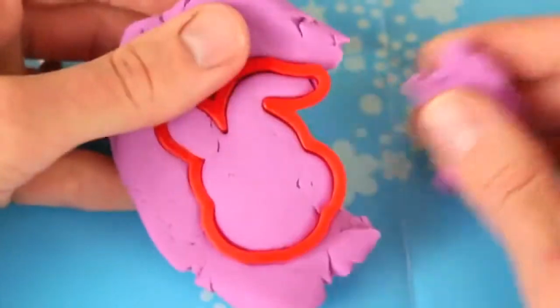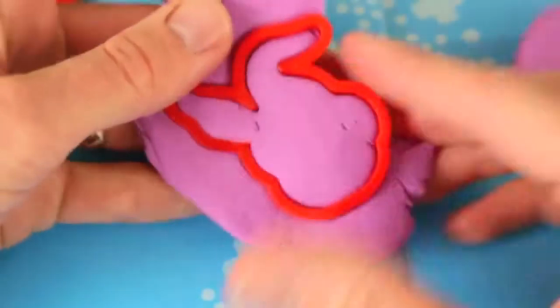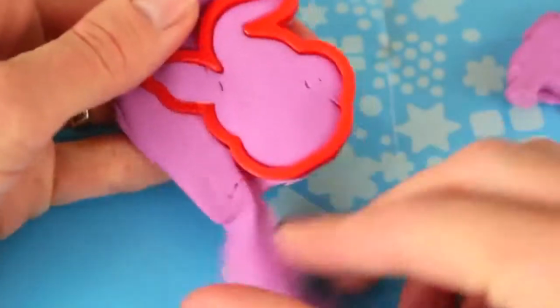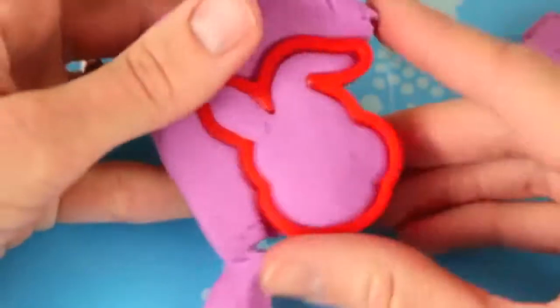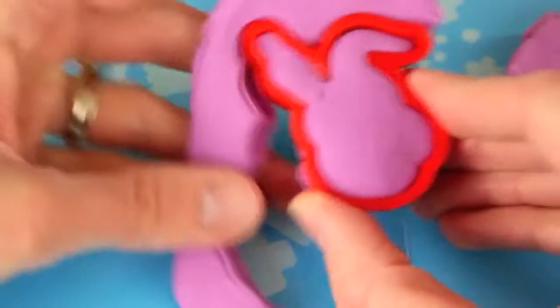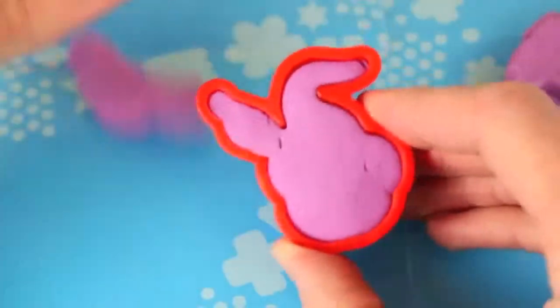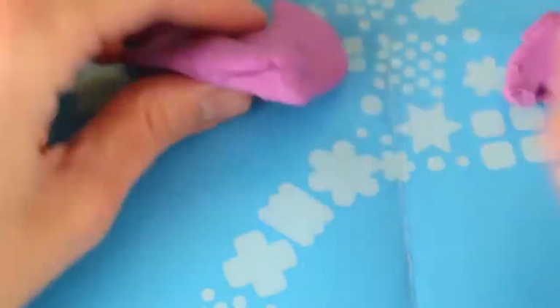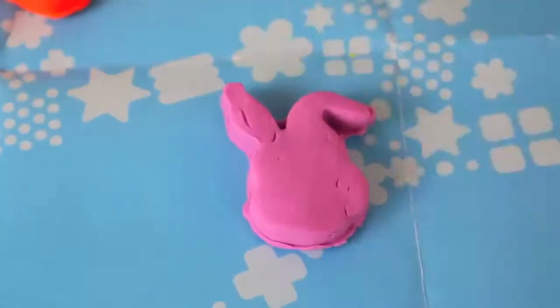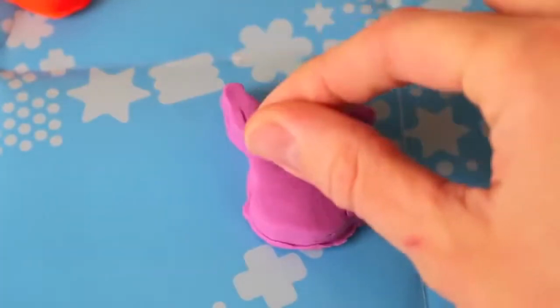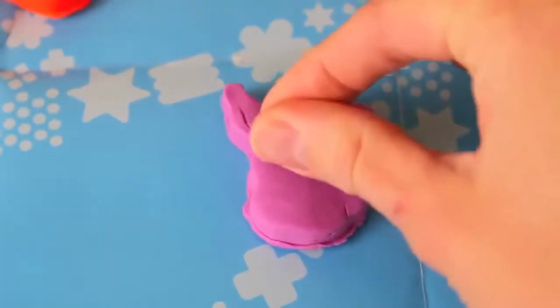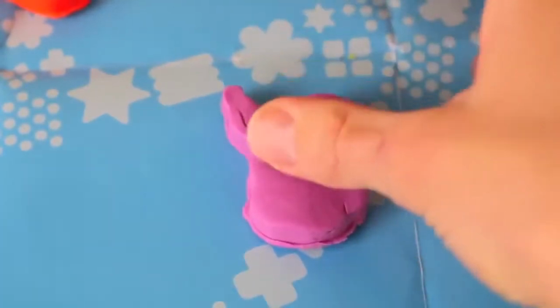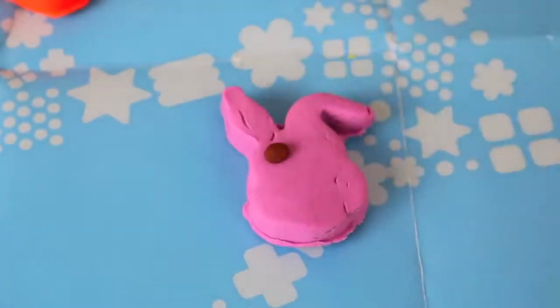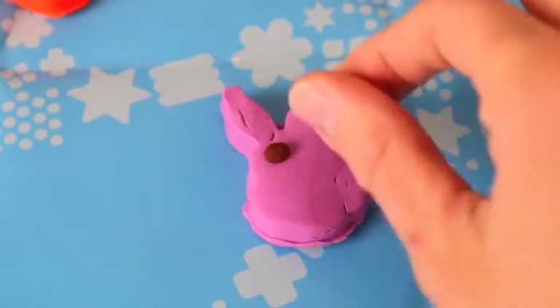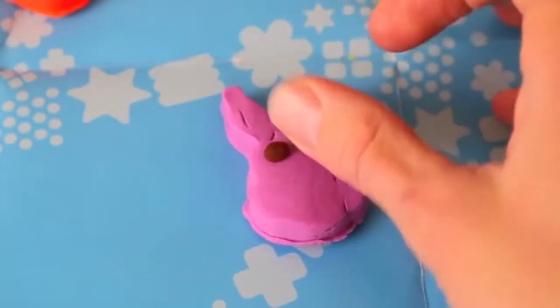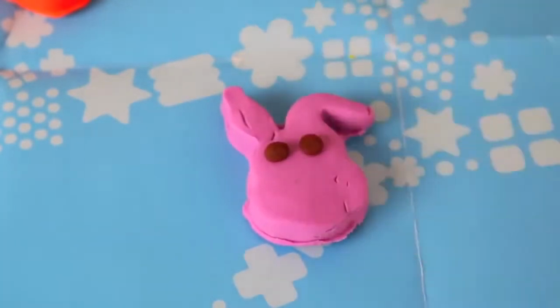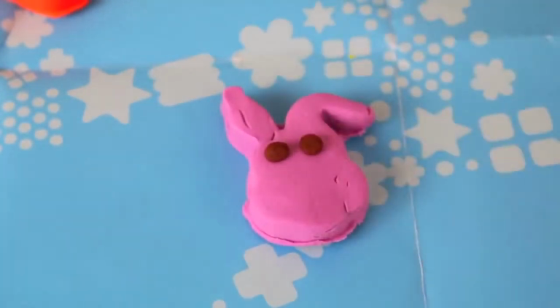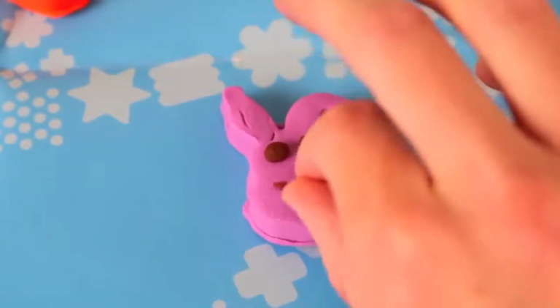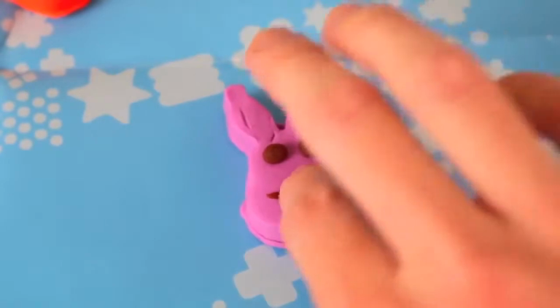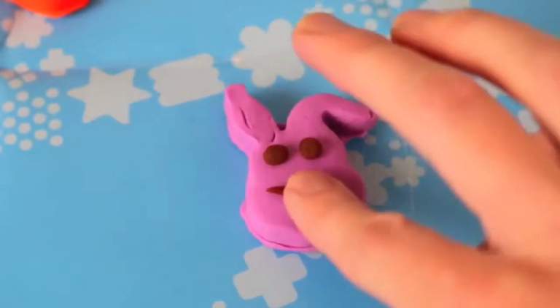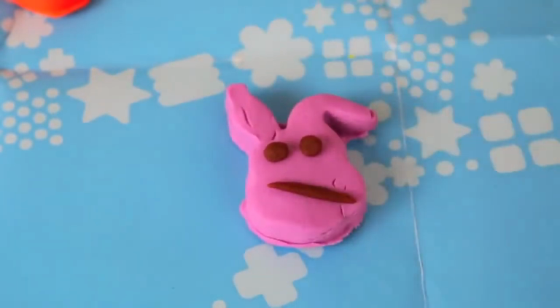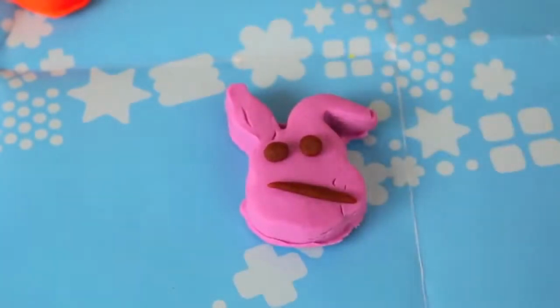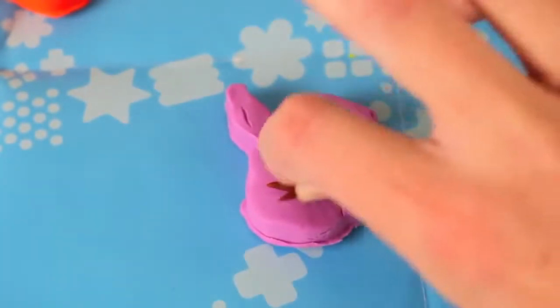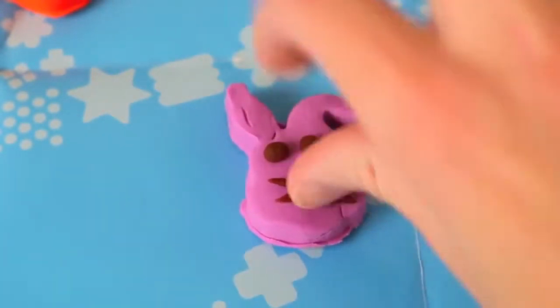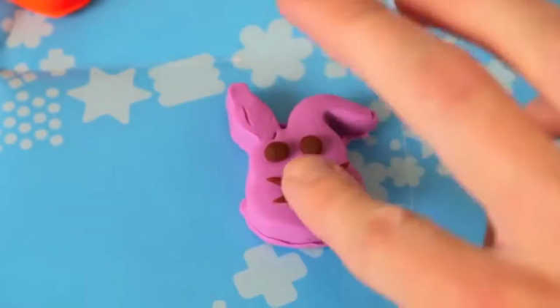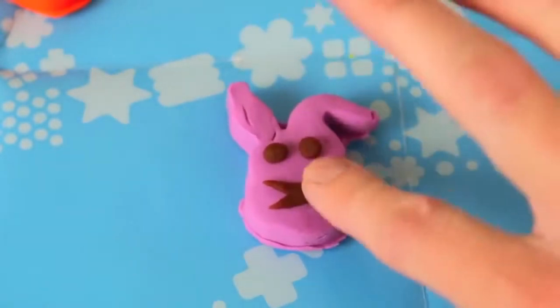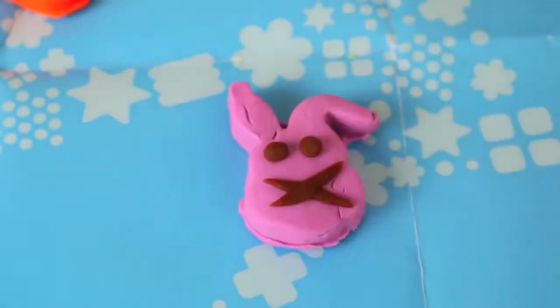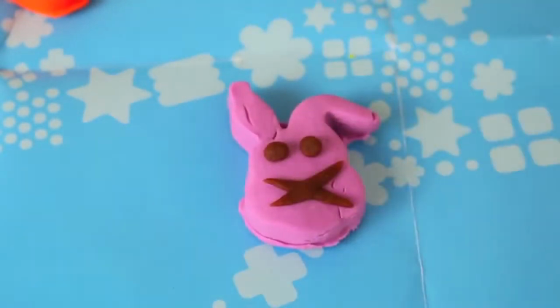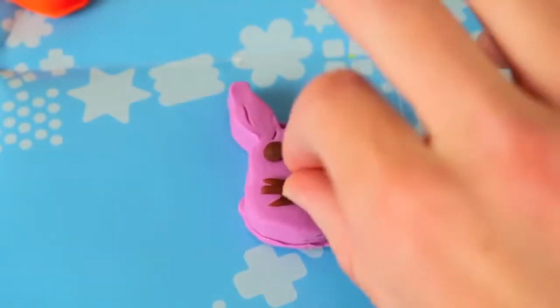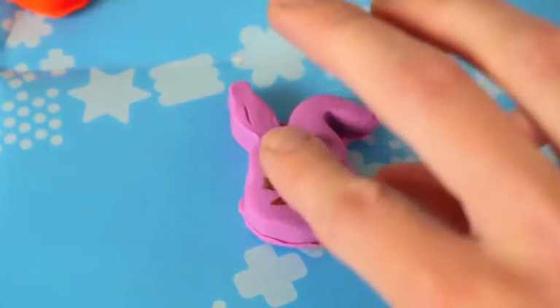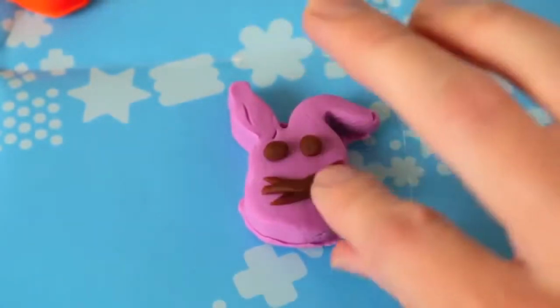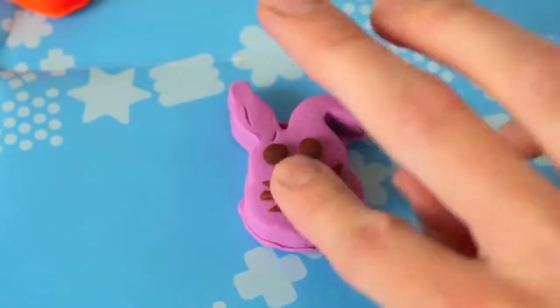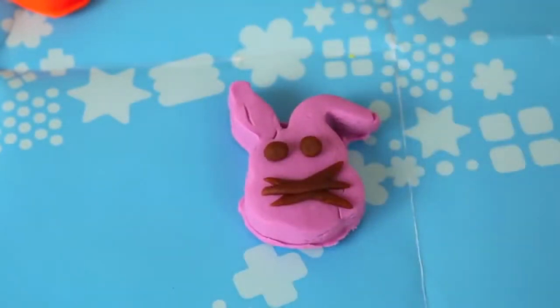The set even comes with an Easter Bunny cookie cutter. For the Easter Bunny's face, I'm going to add two small brown circular eyes and then some whiskers, and a tiny, cute, adorable pink nose.